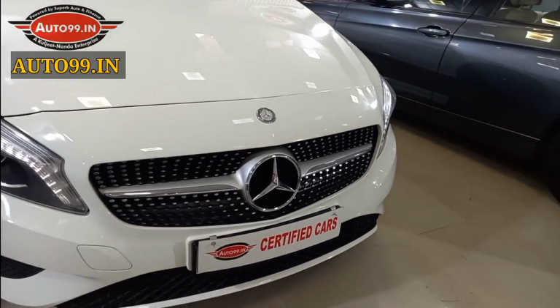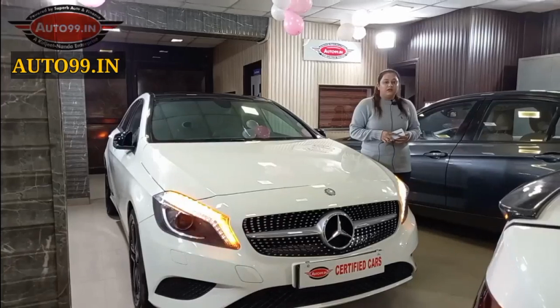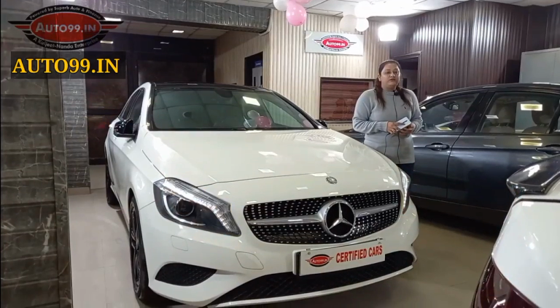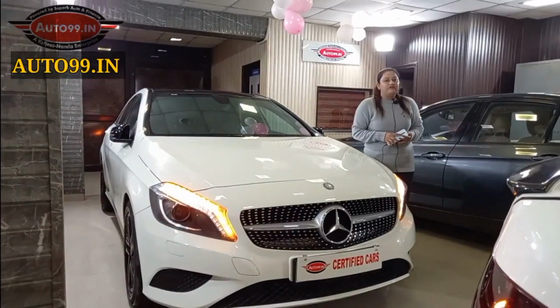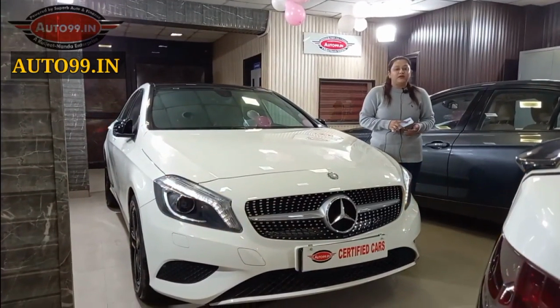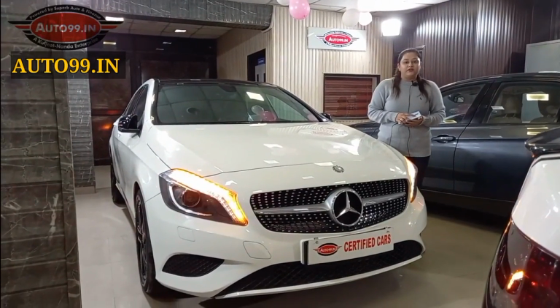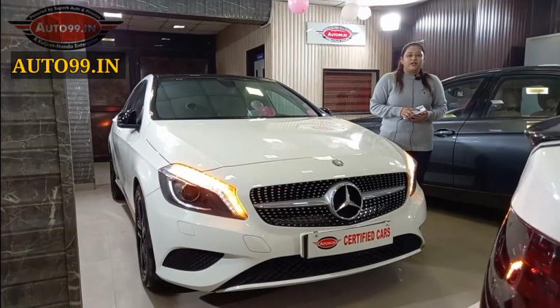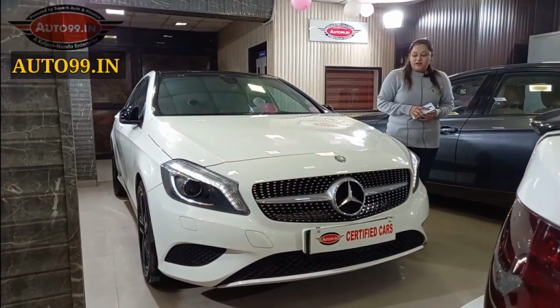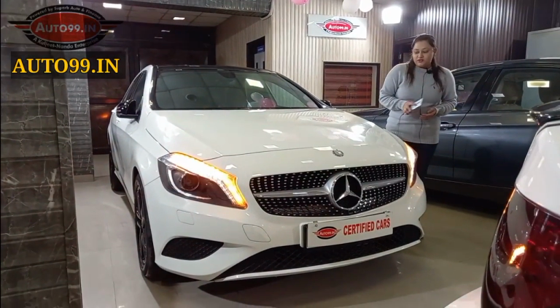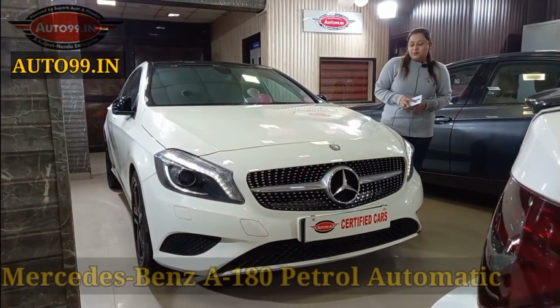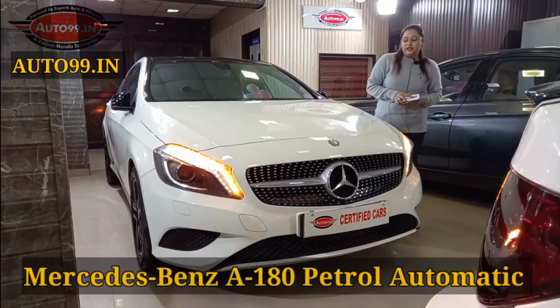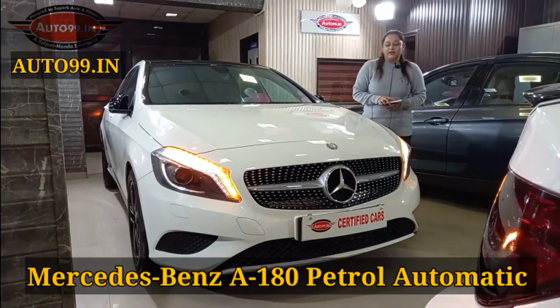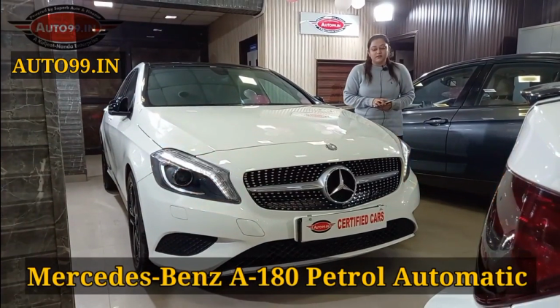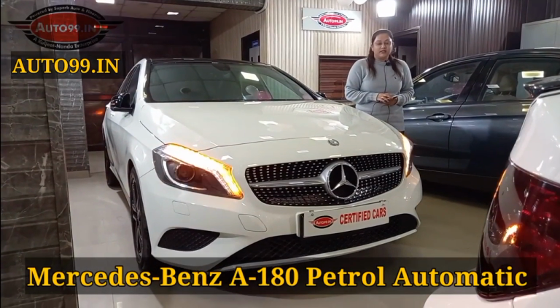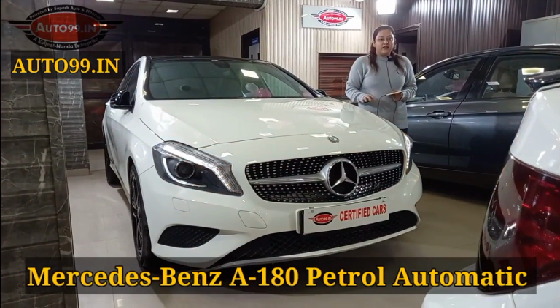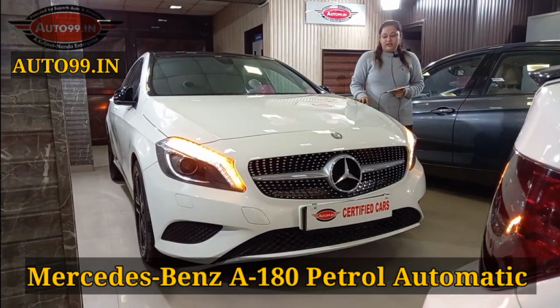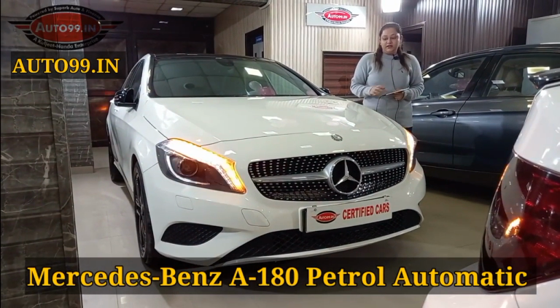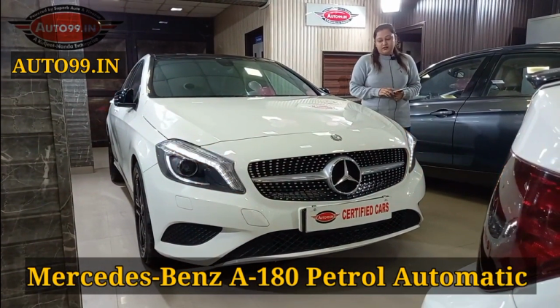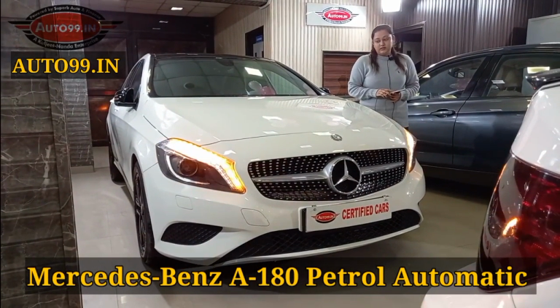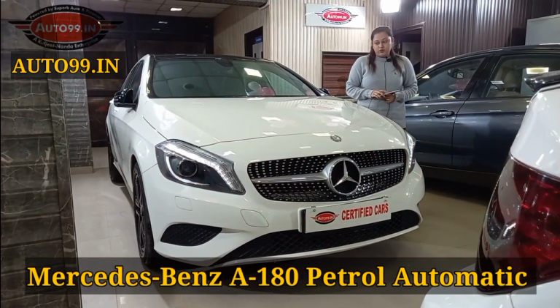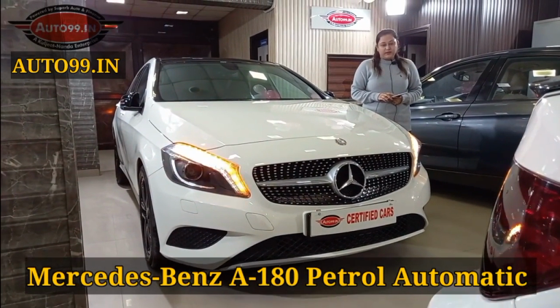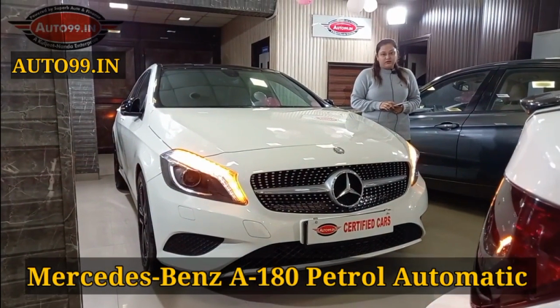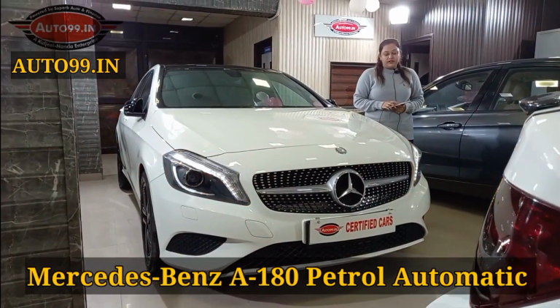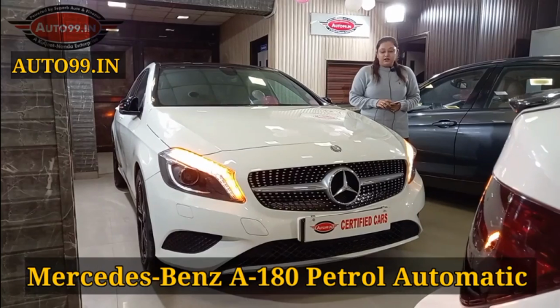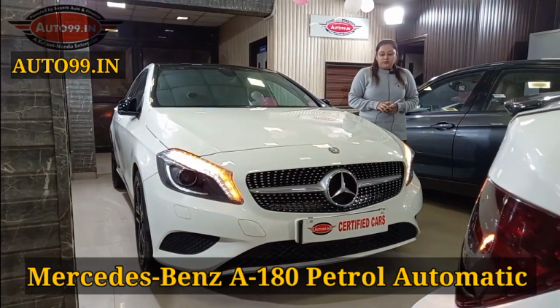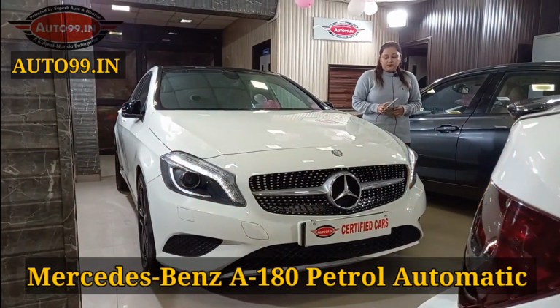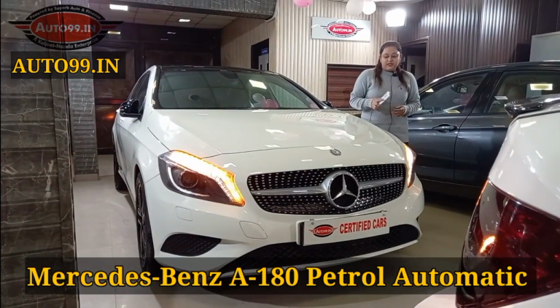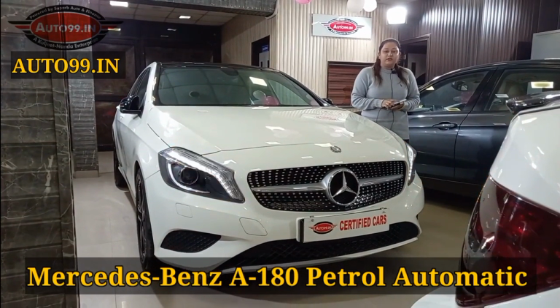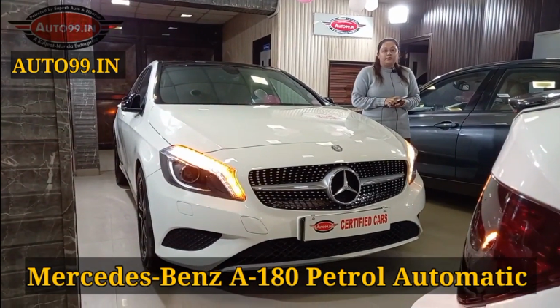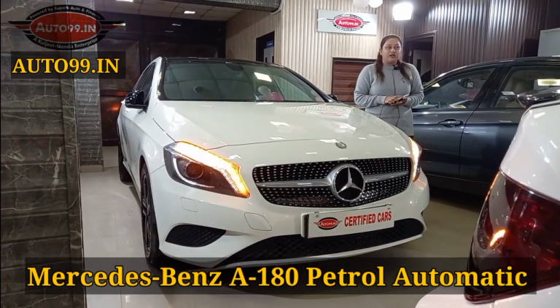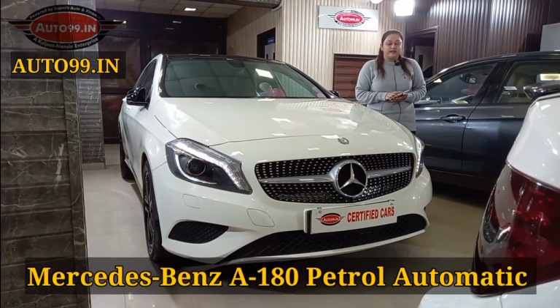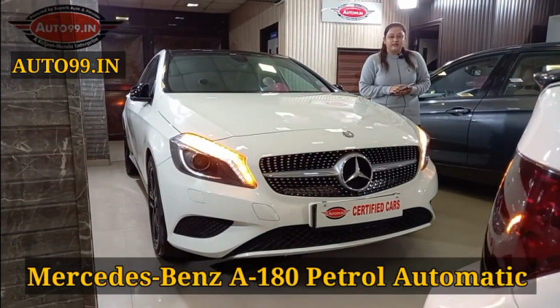Hello everyone, welcome back to our YouTube channel. Today we are taking you through this Mercedes A180 — this is the petrol automatic variant. I will show you the interior and exterior of the car.